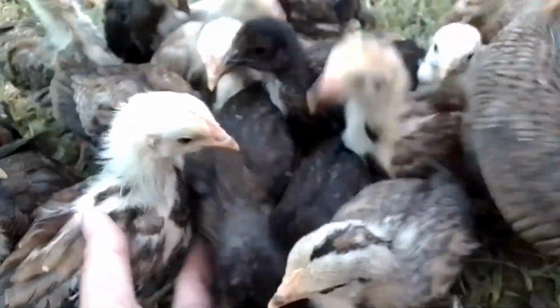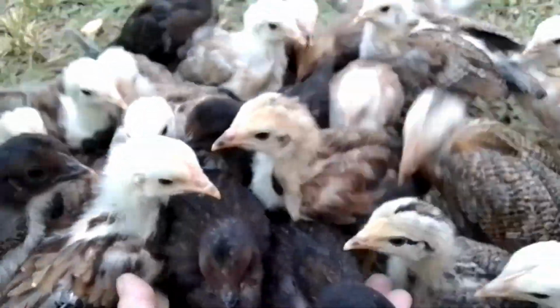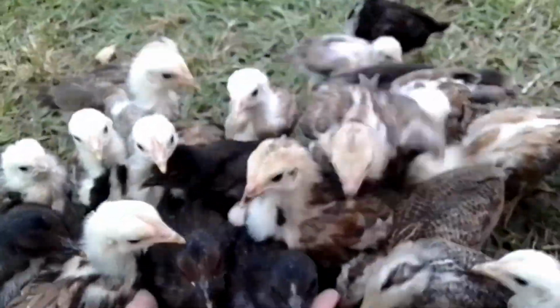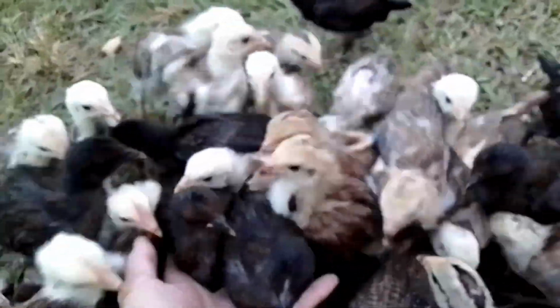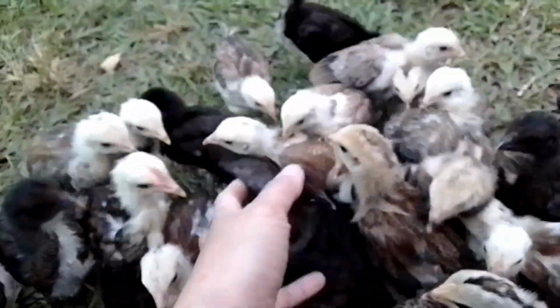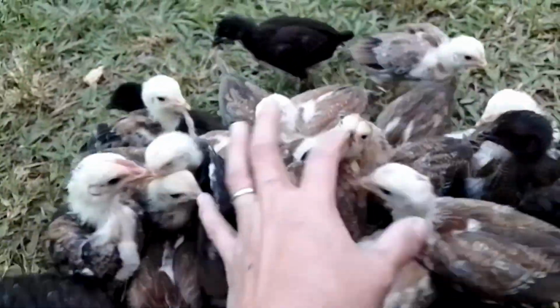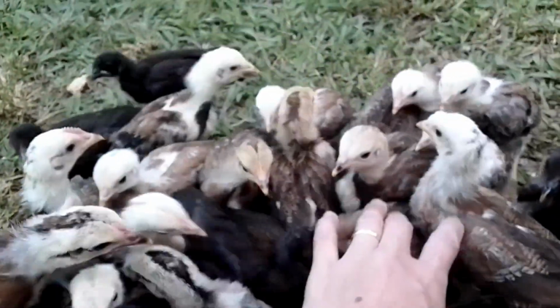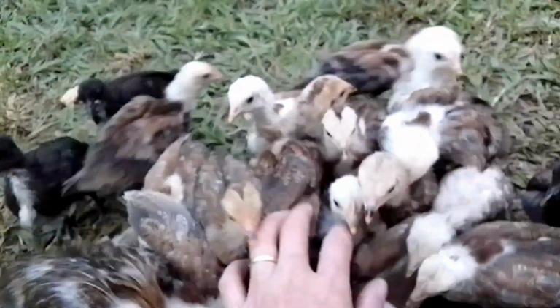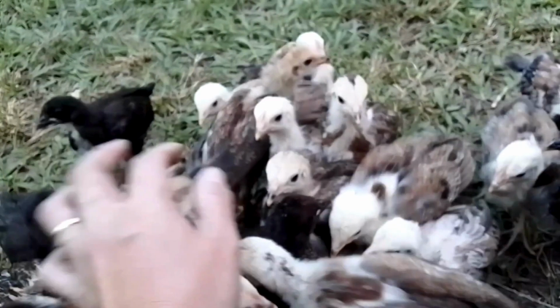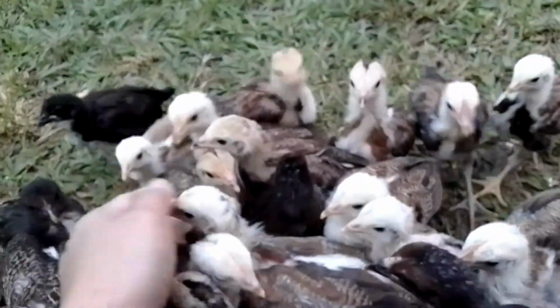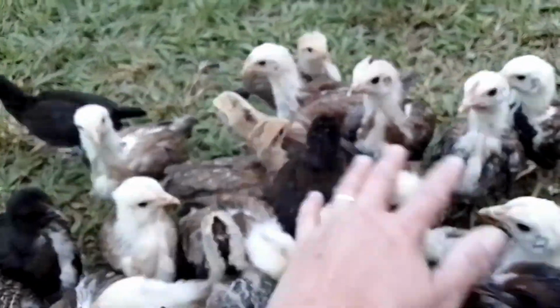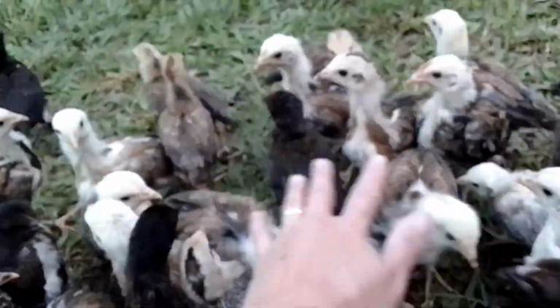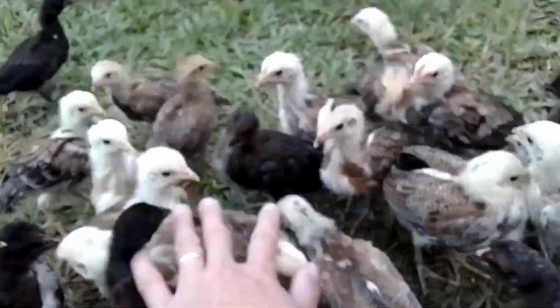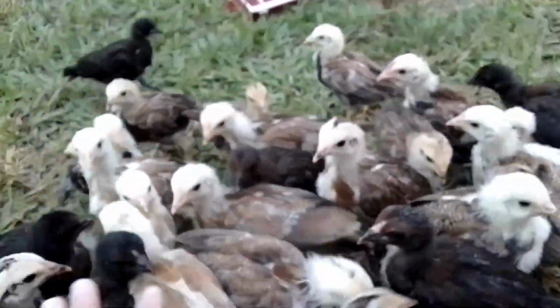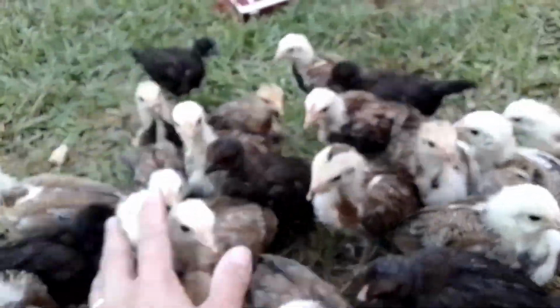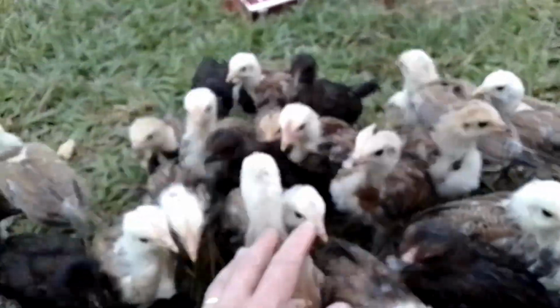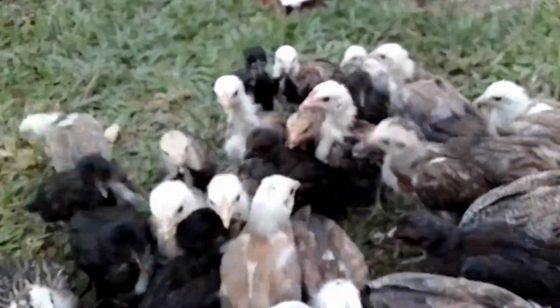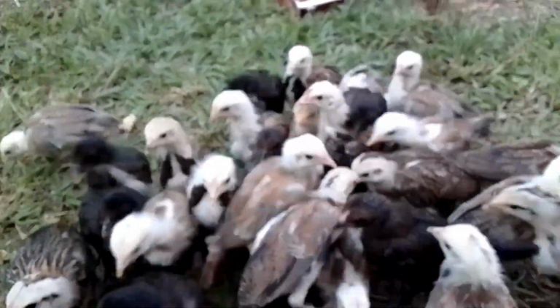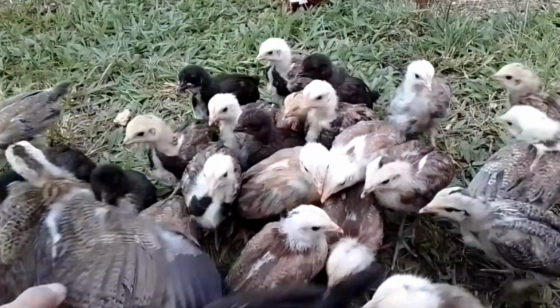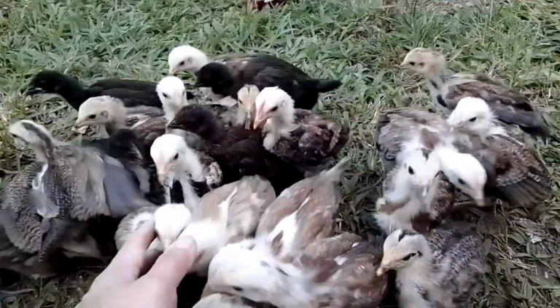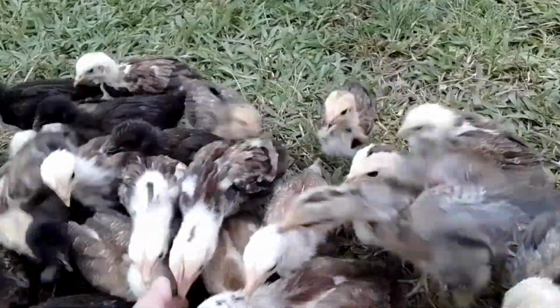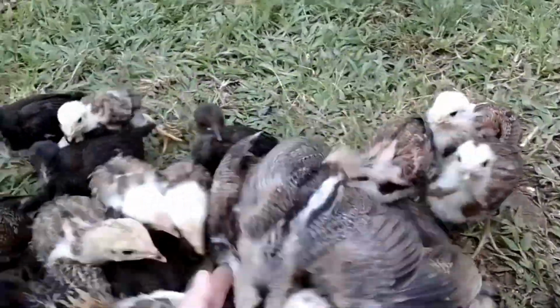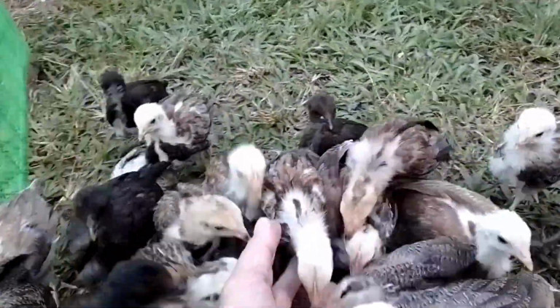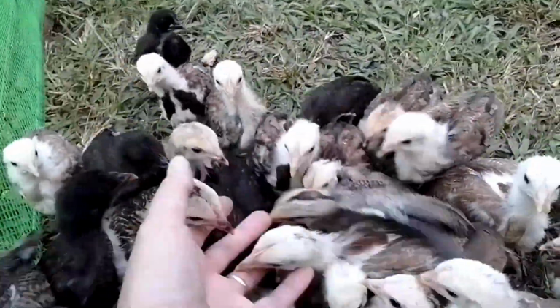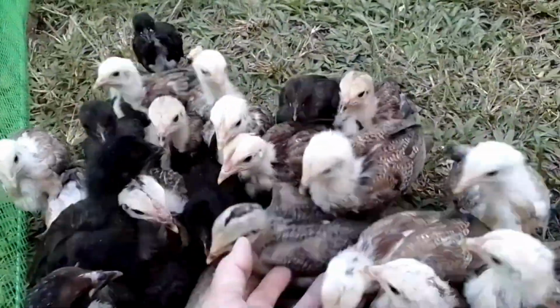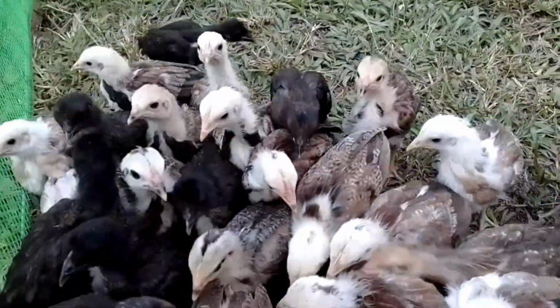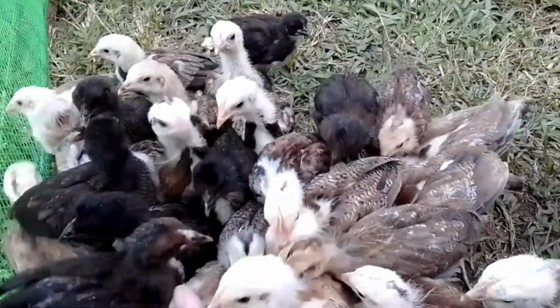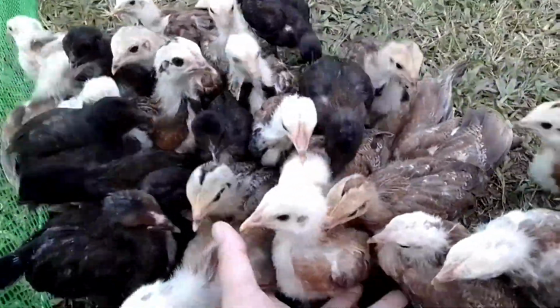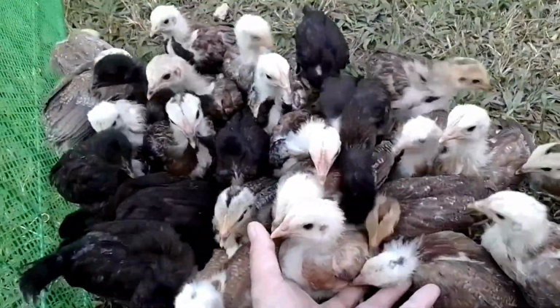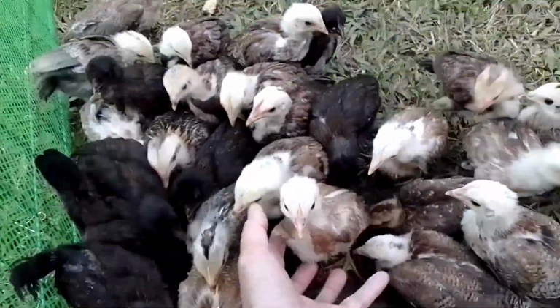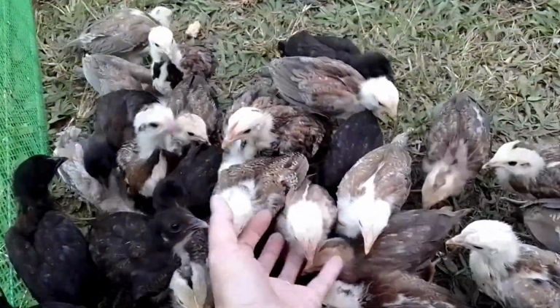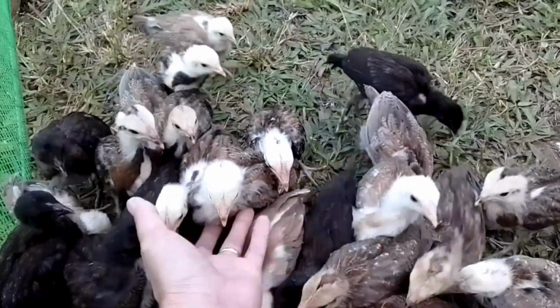They are very active, love eating and play. Their history is a long story to tell. These chicks have different colors — some are black, gray, yellowish, brownish. They are hungry at this time when I shoot this video.